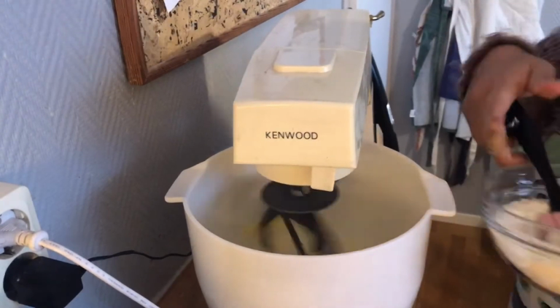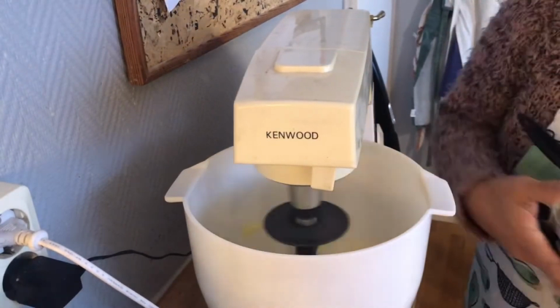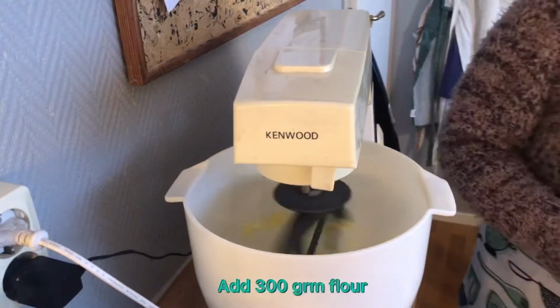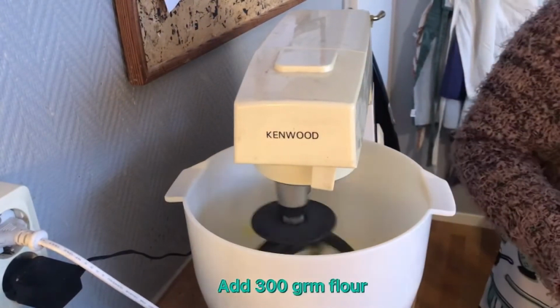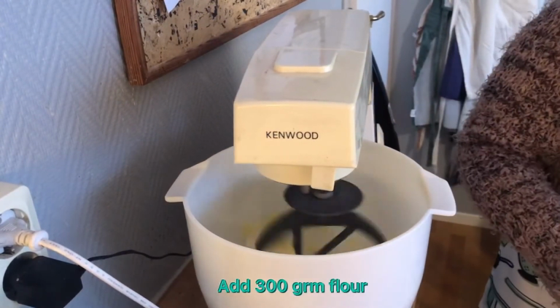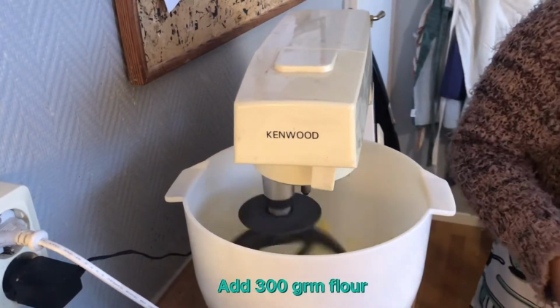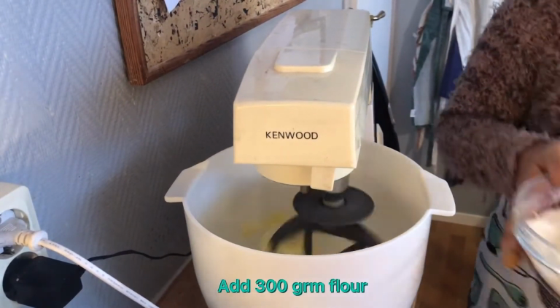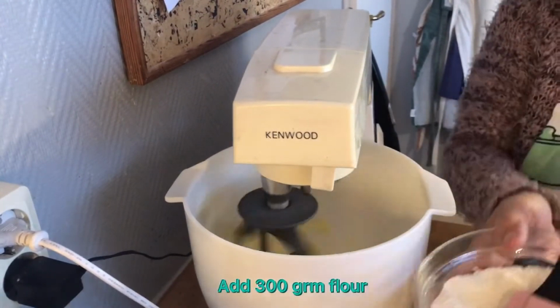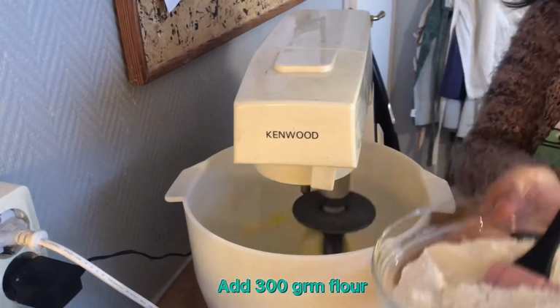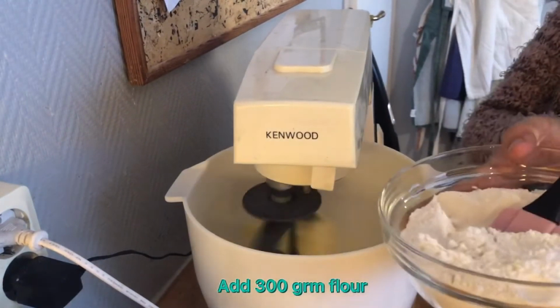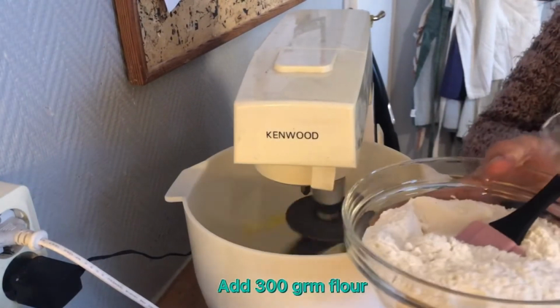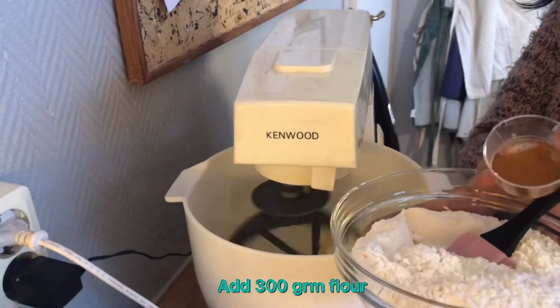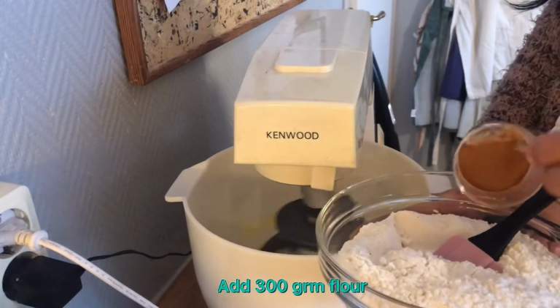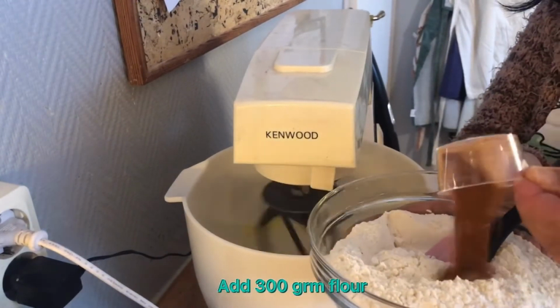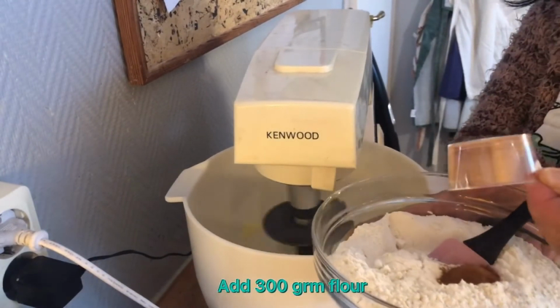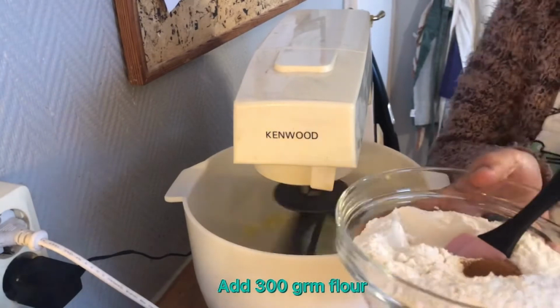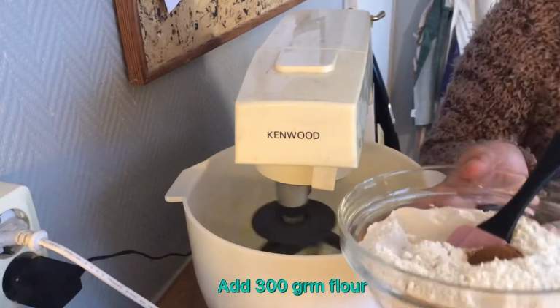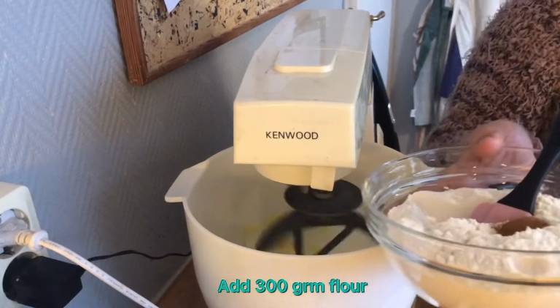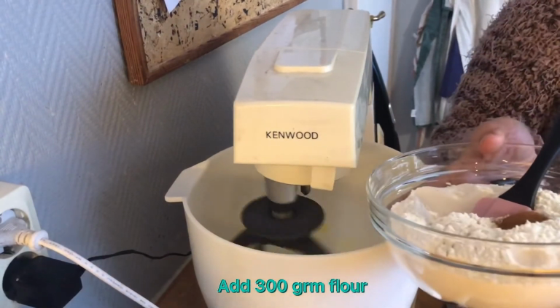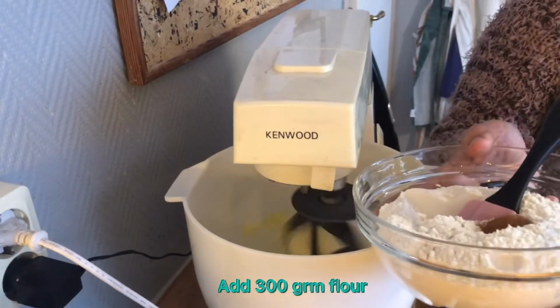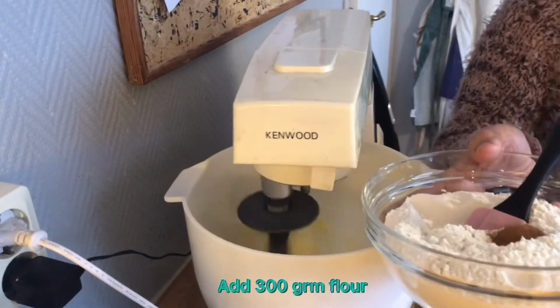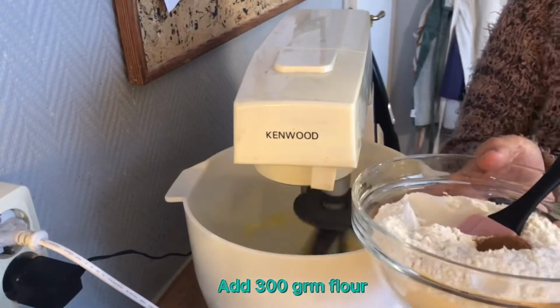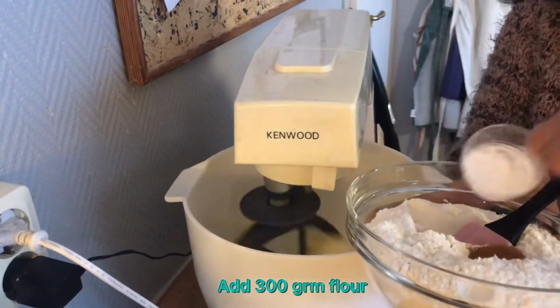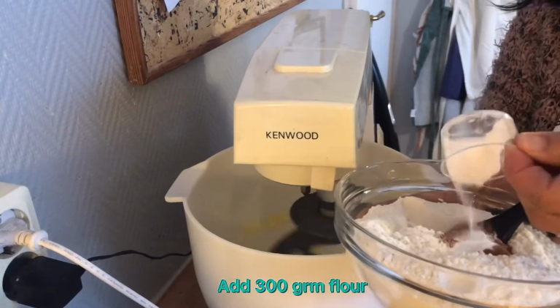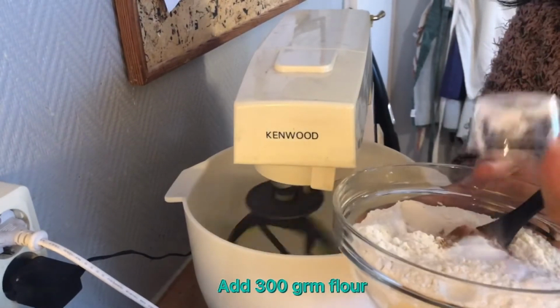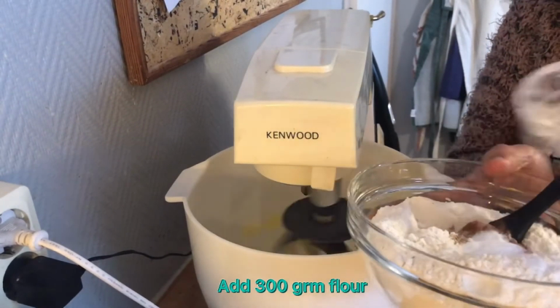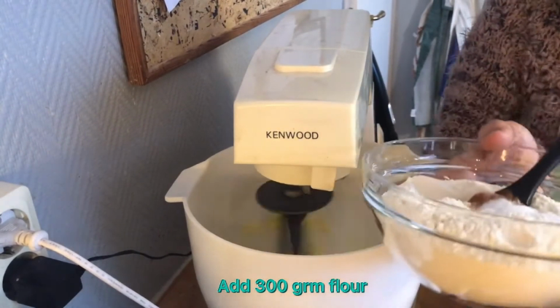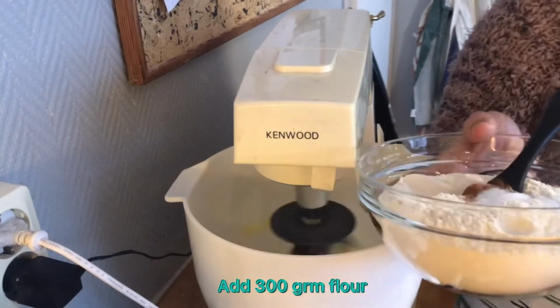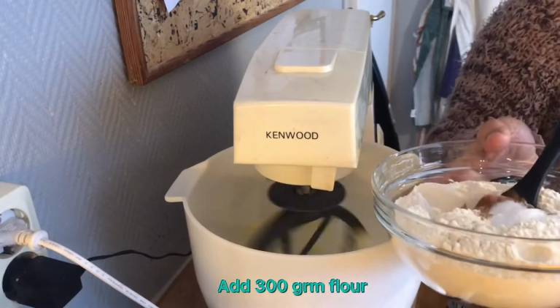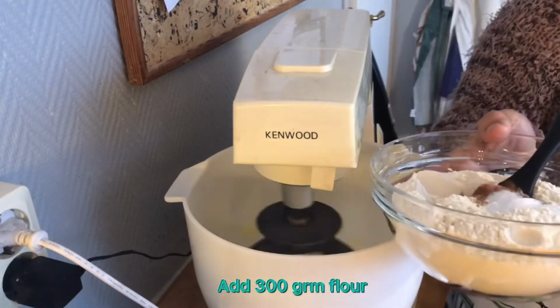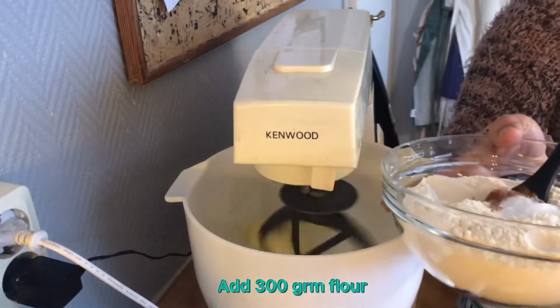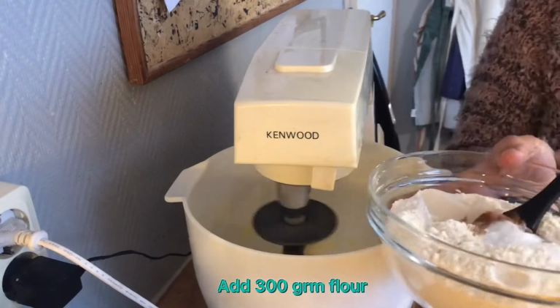I mix all the dry ingredients together — cinnamon, vanilla. I add all of this together.